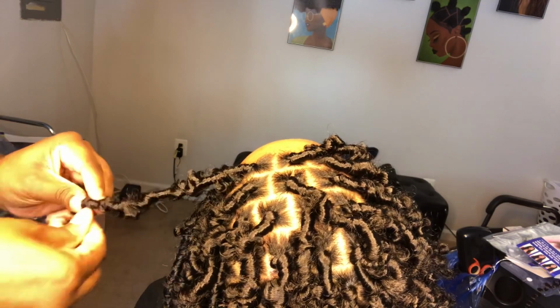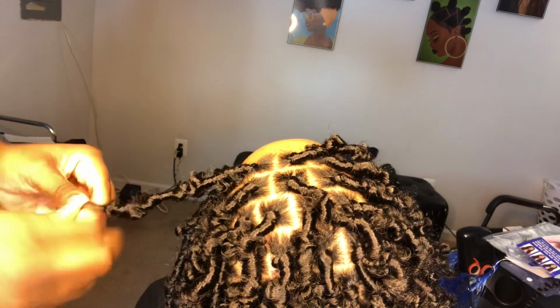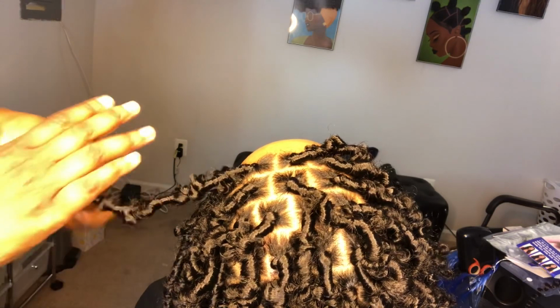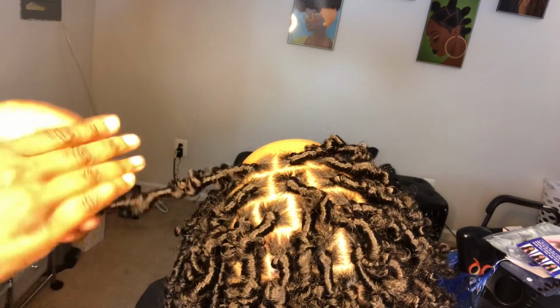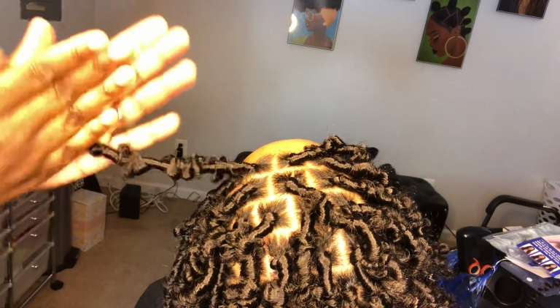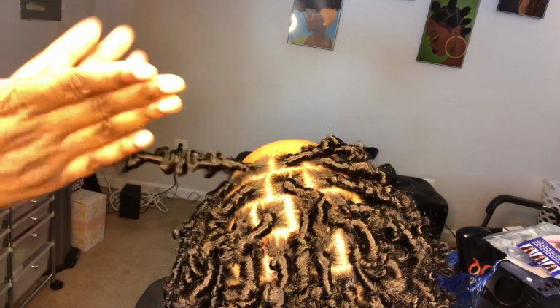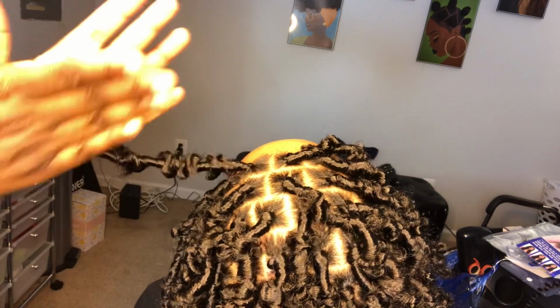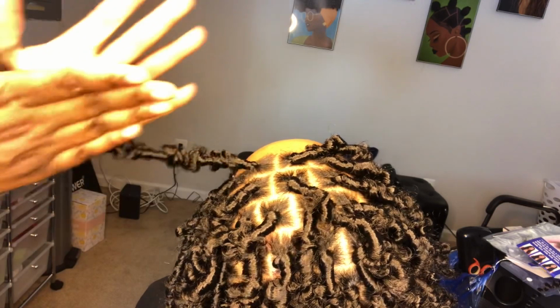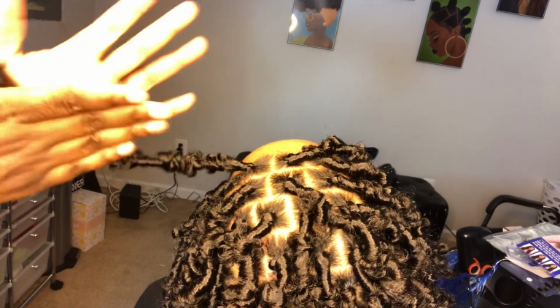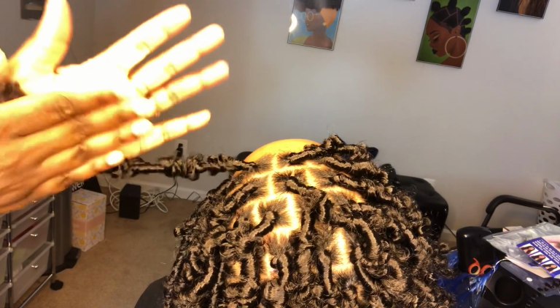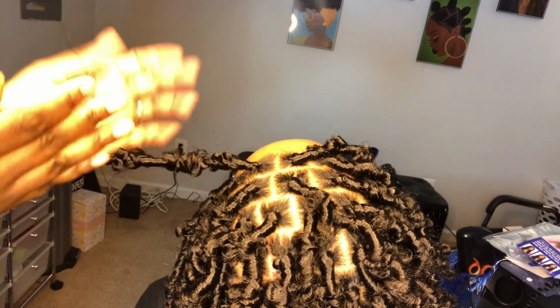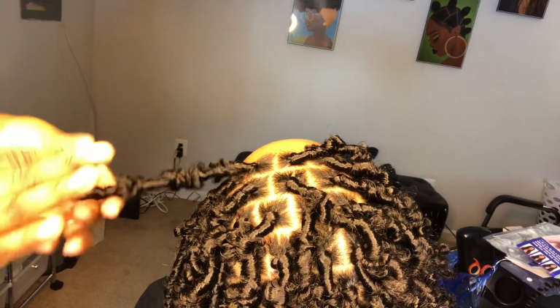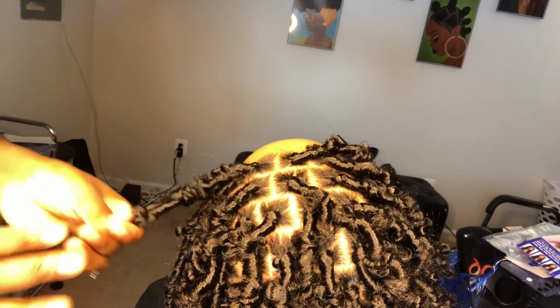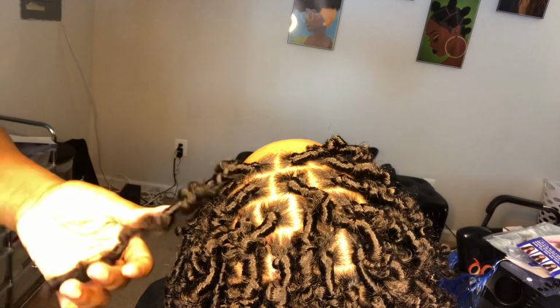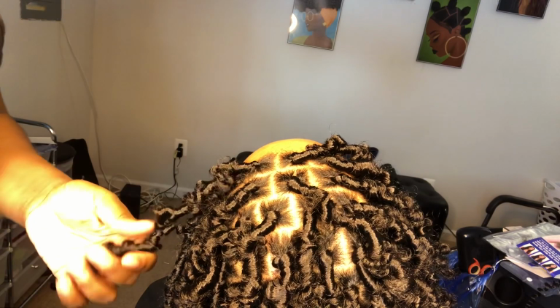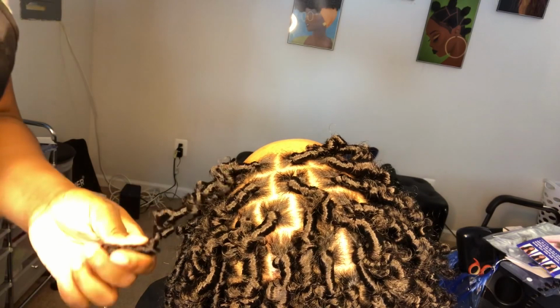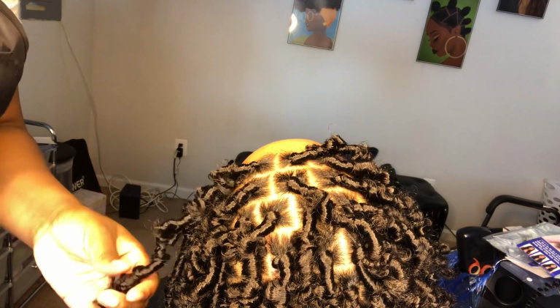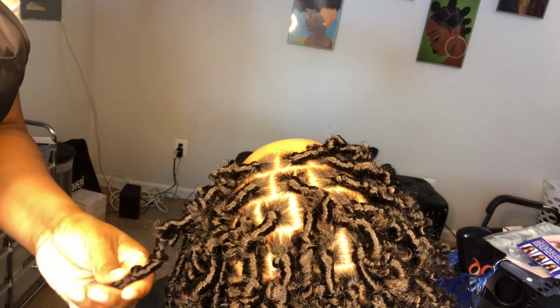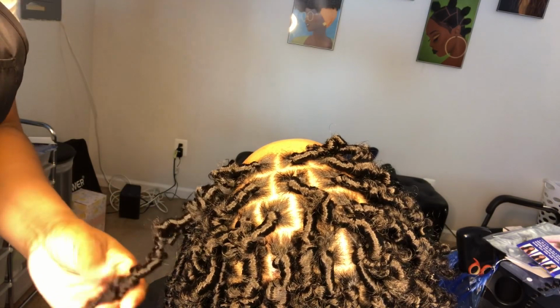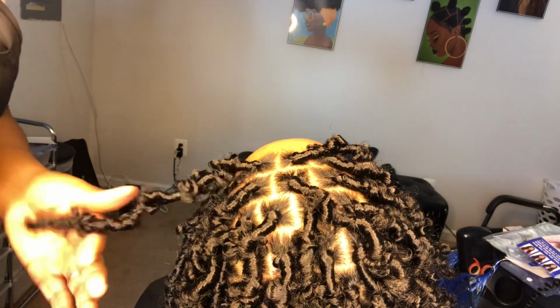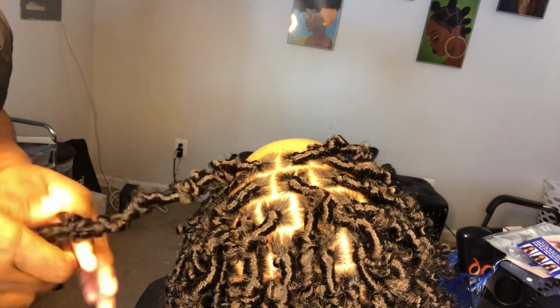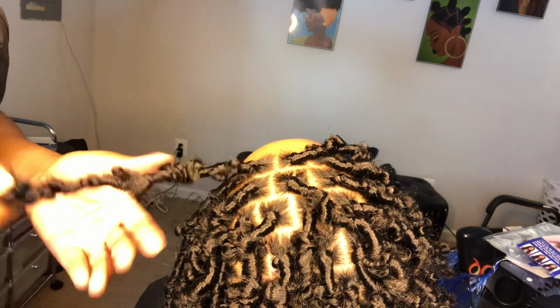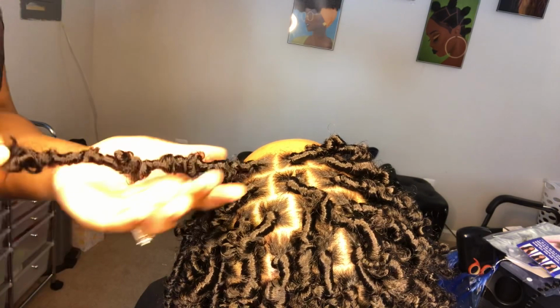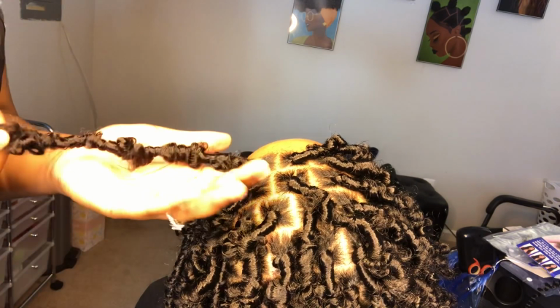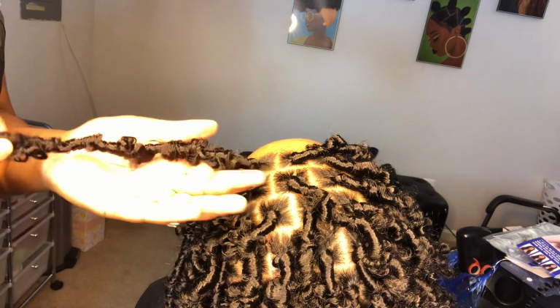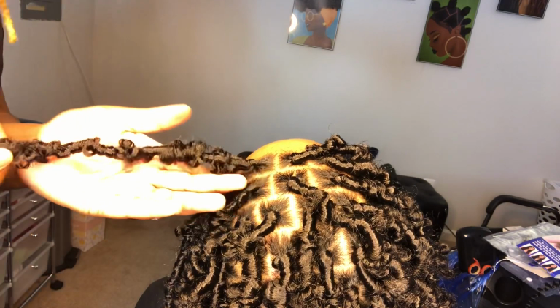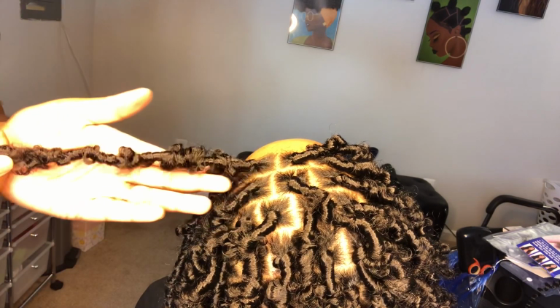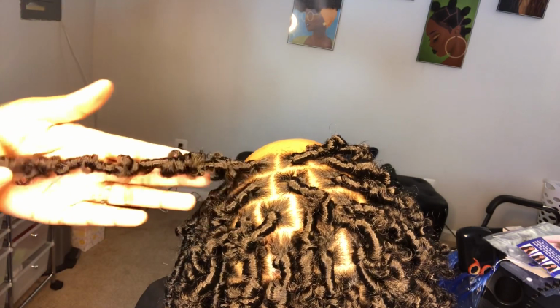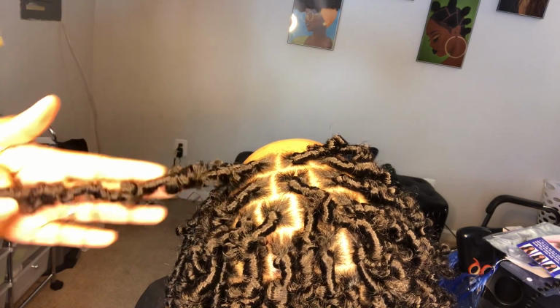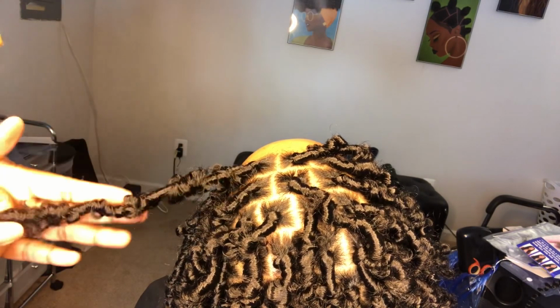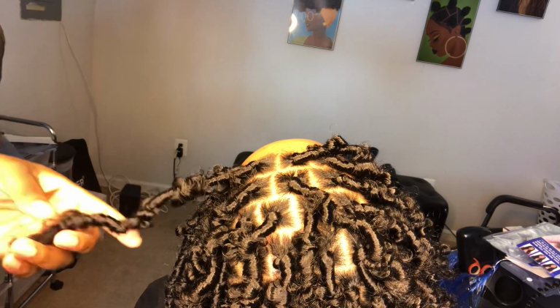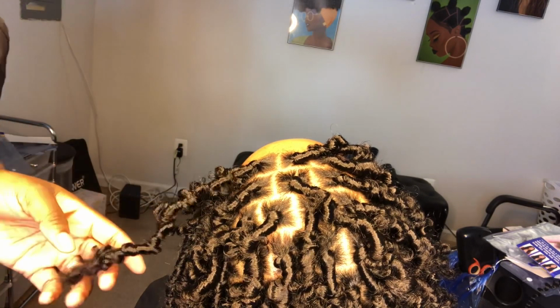Continue to wrap those strands going upward, and lastly do a quick palm roll of the lock just to secure it.